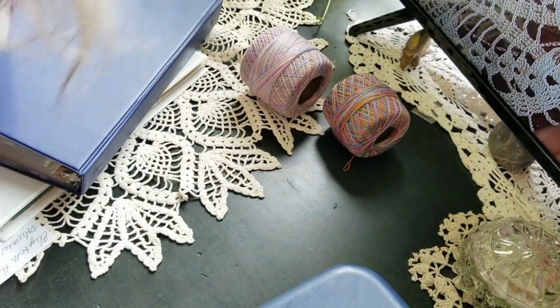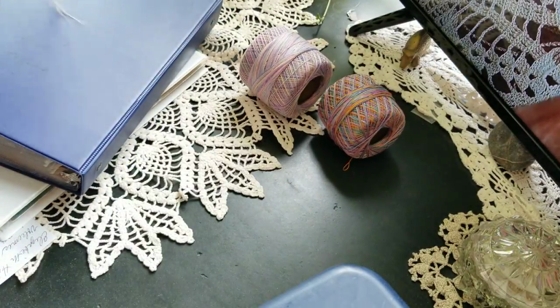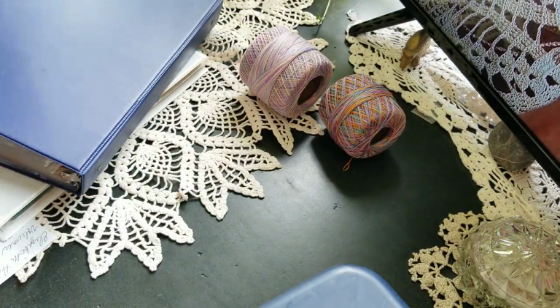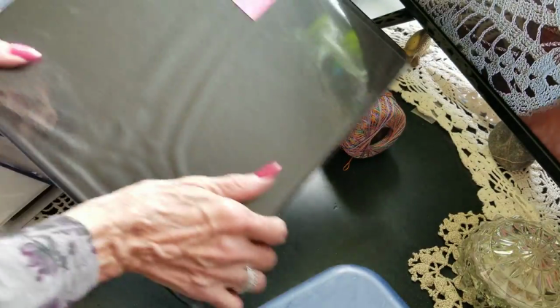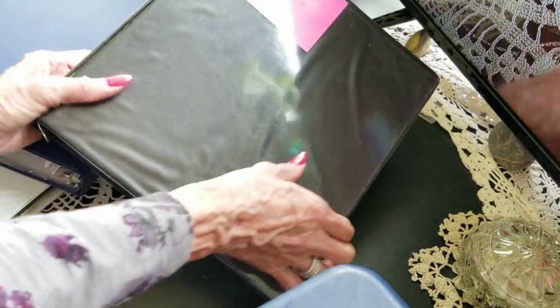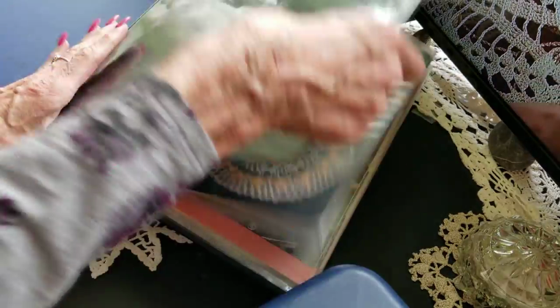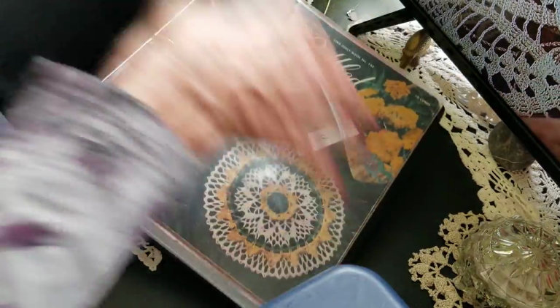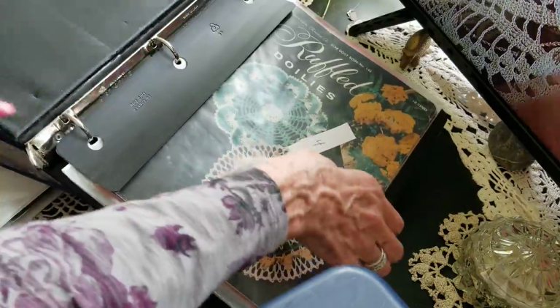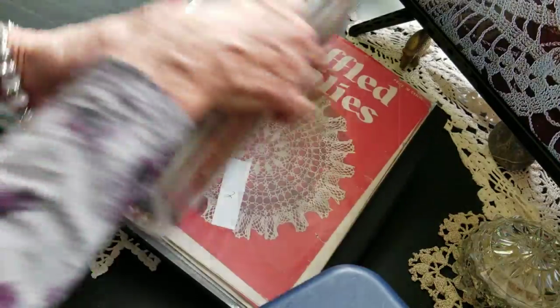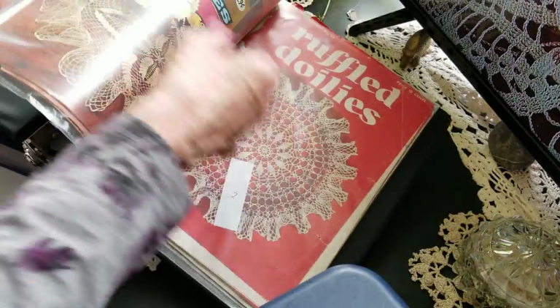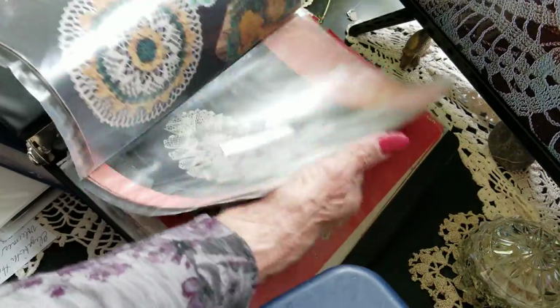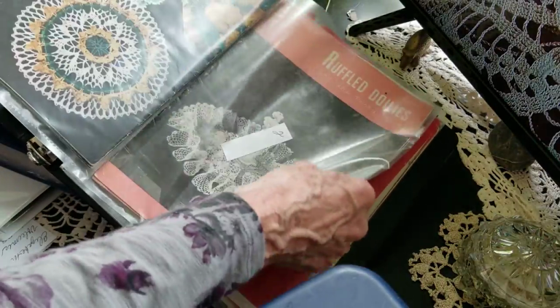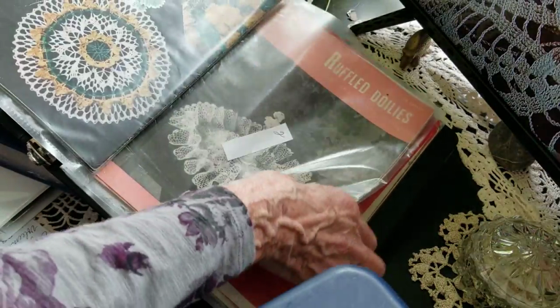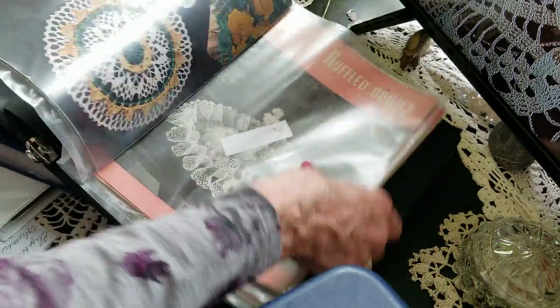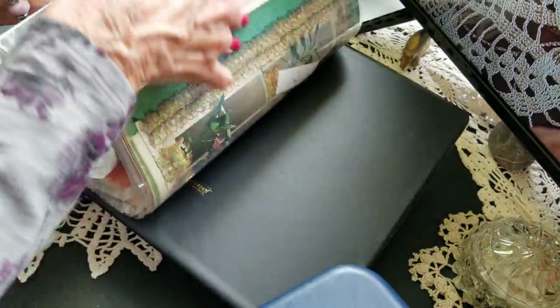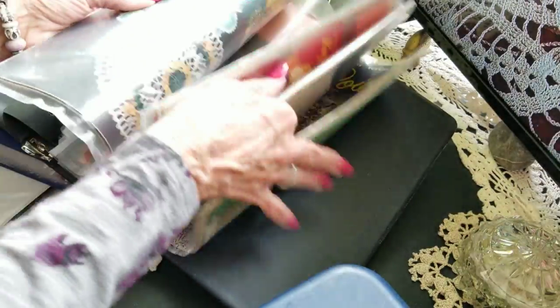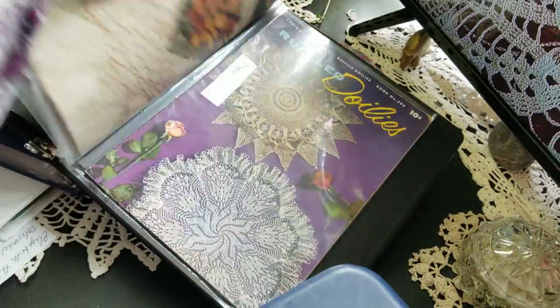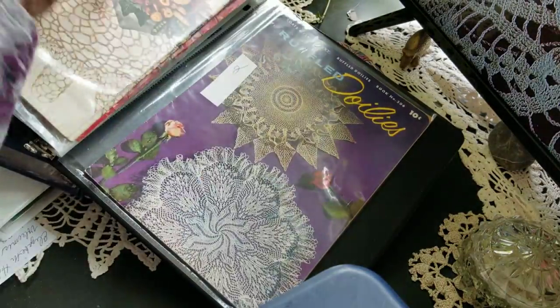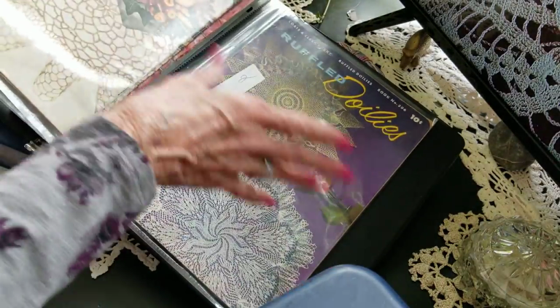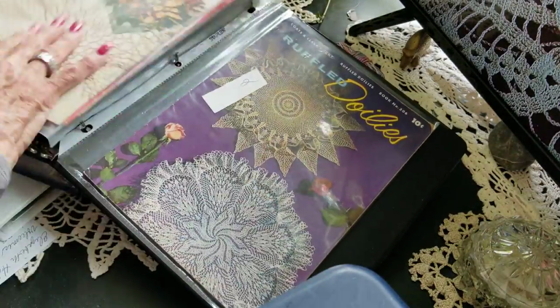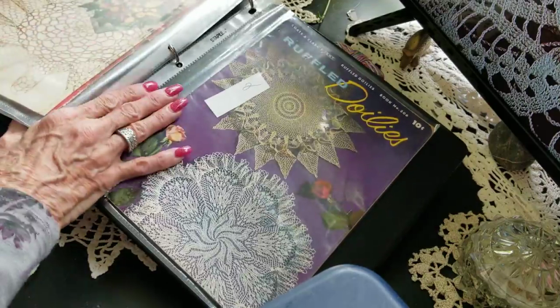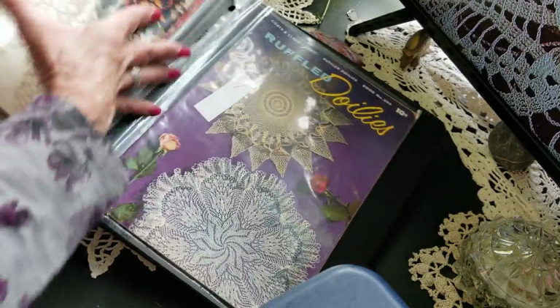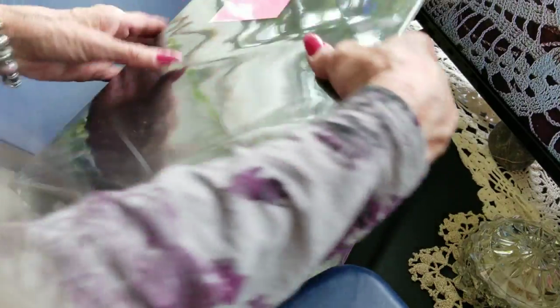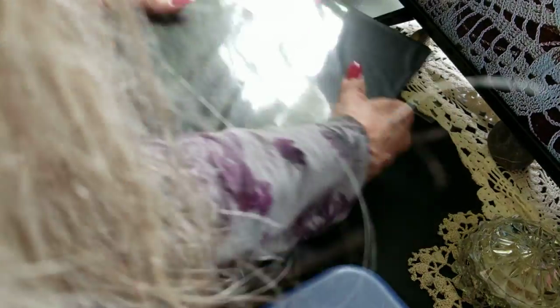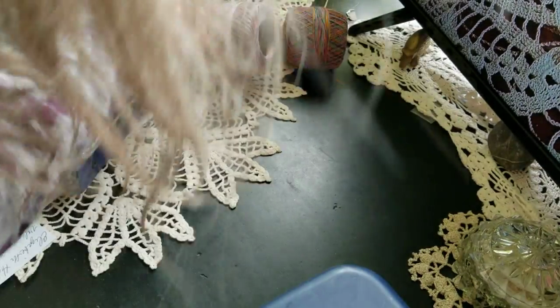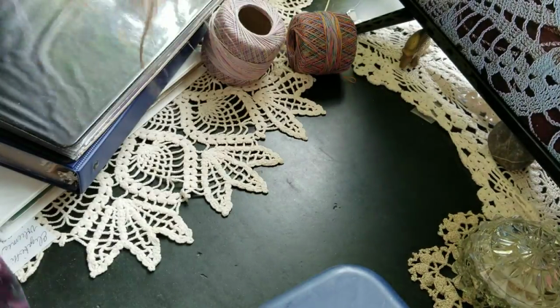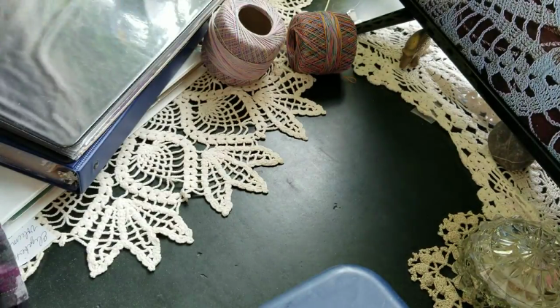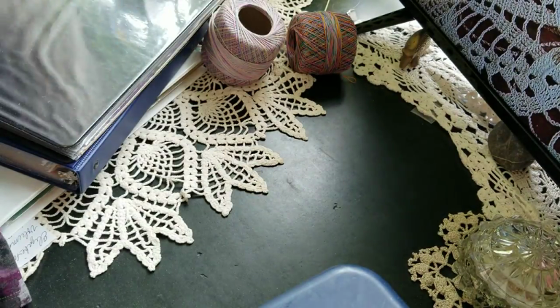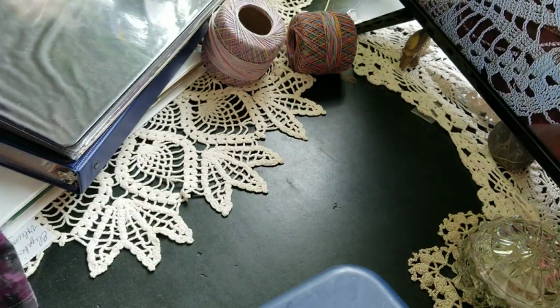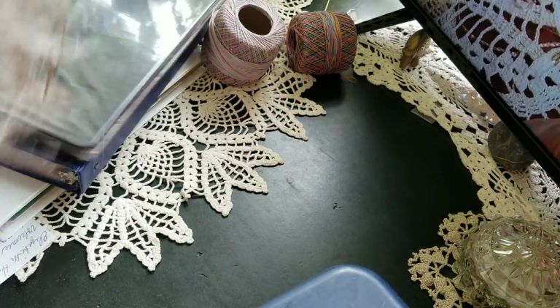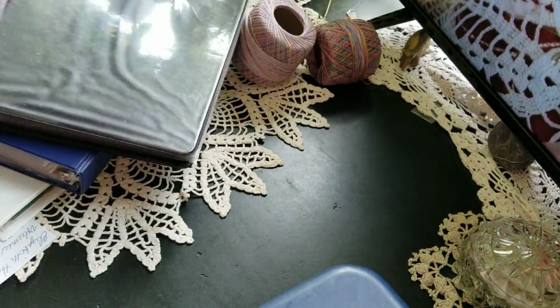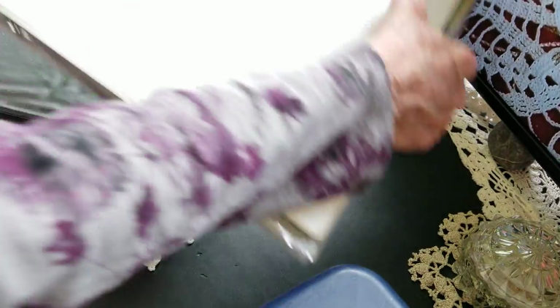This one is ruffled — all ruffled doilies in here. I have a few more scattered throughout. And then this here fast book is...